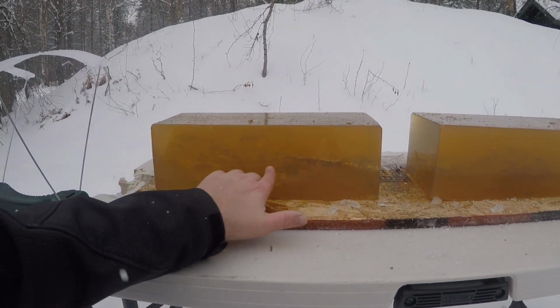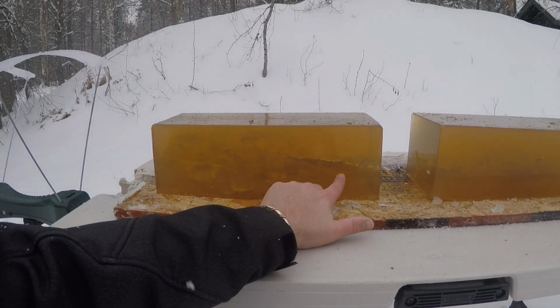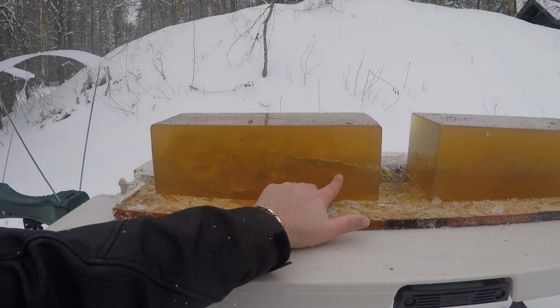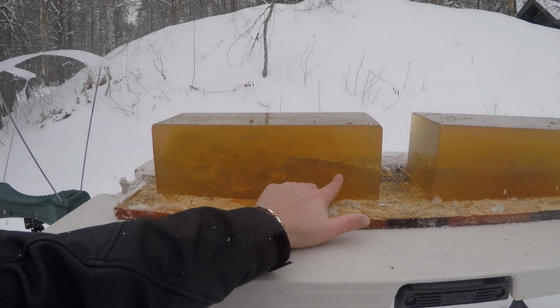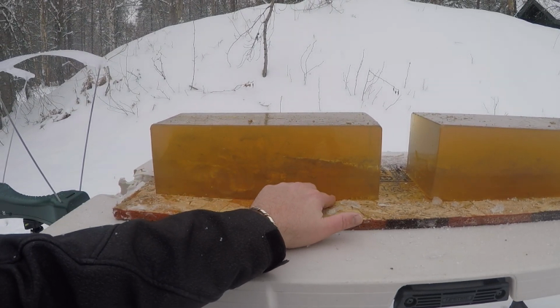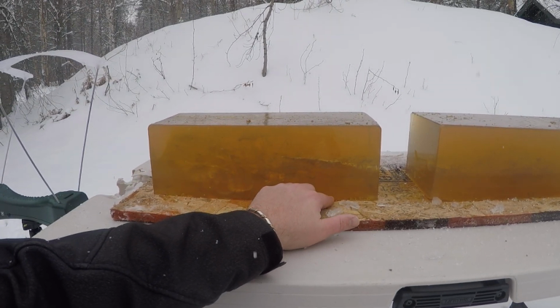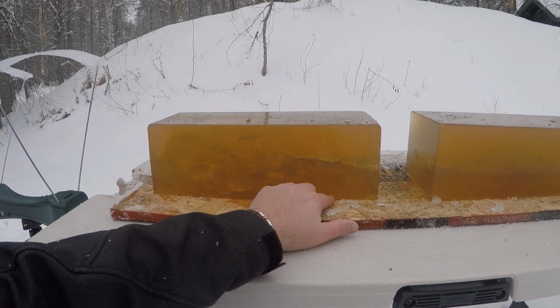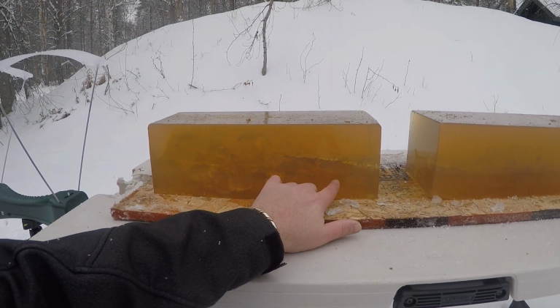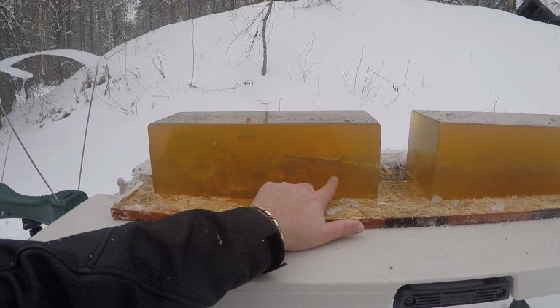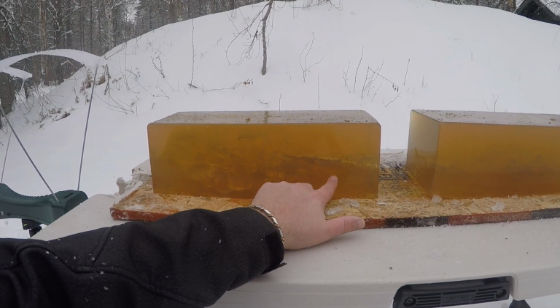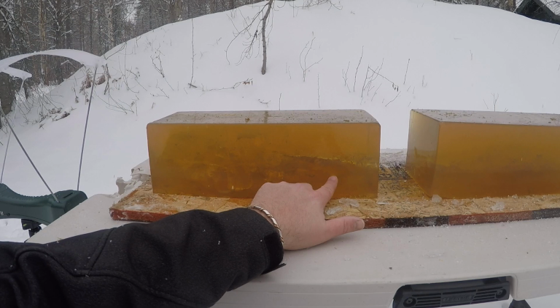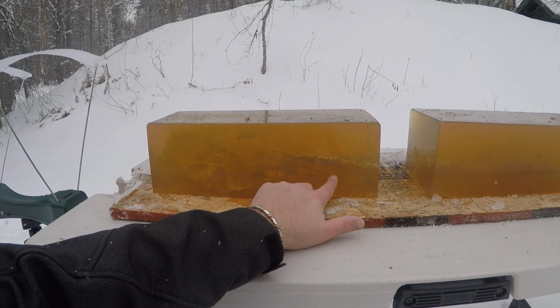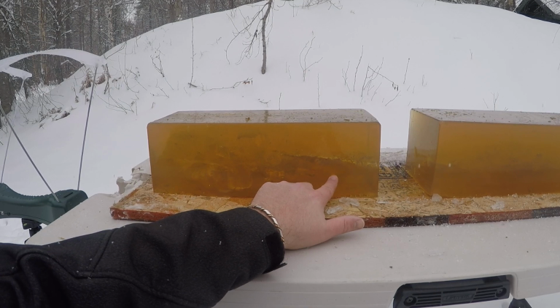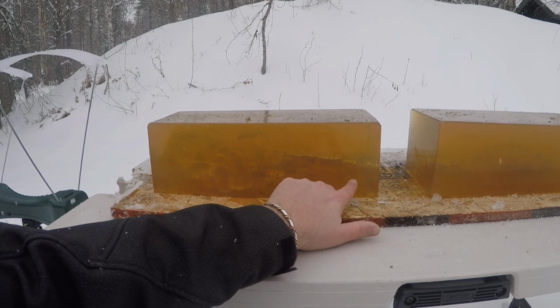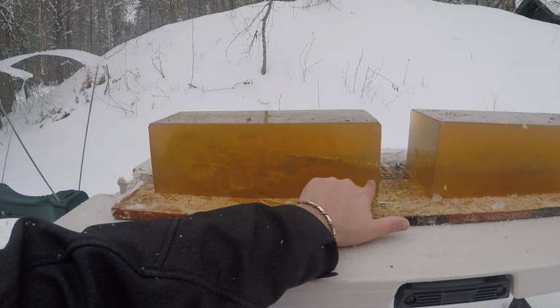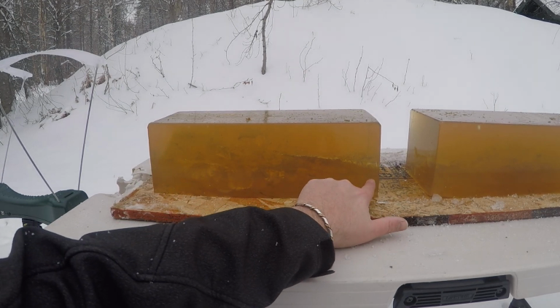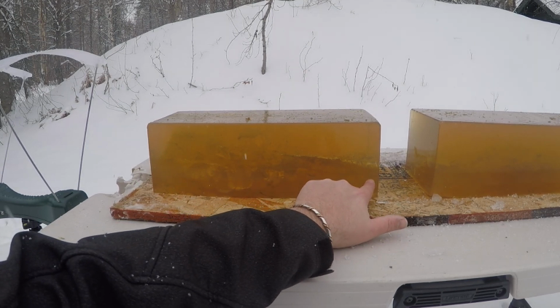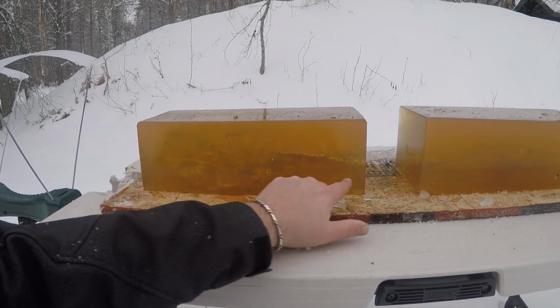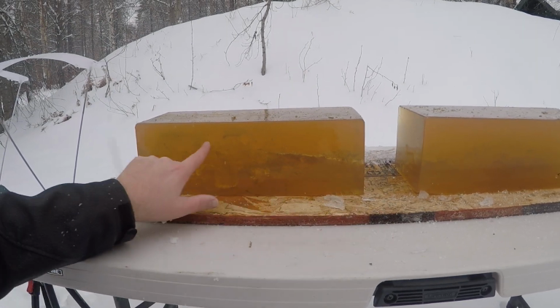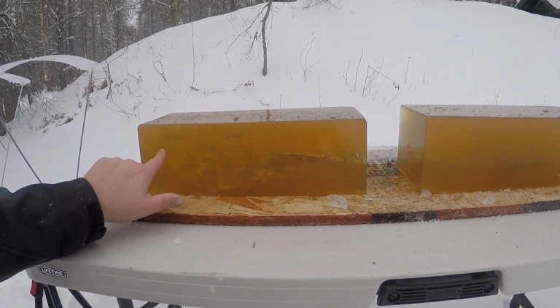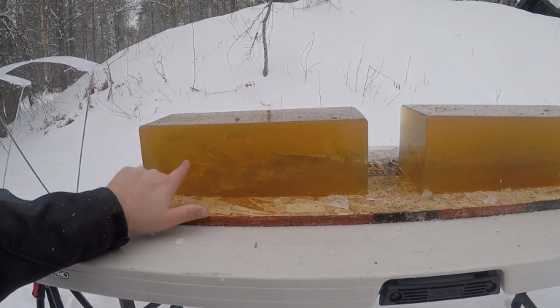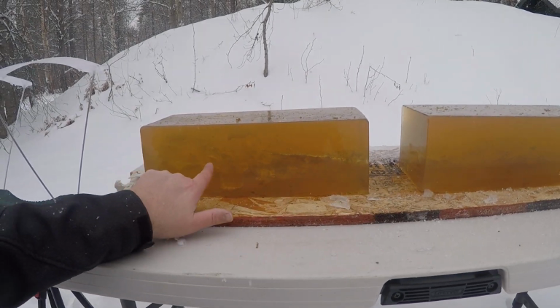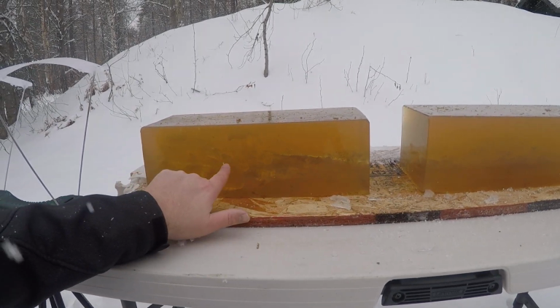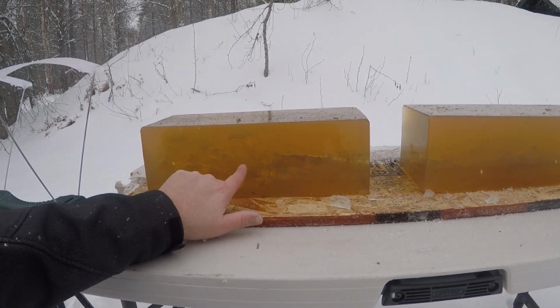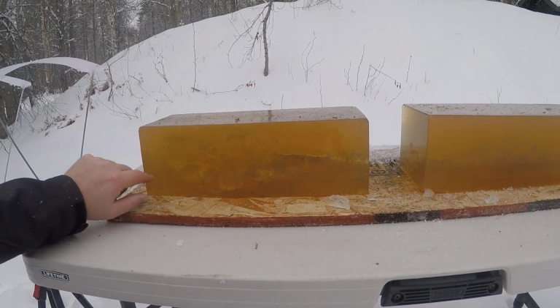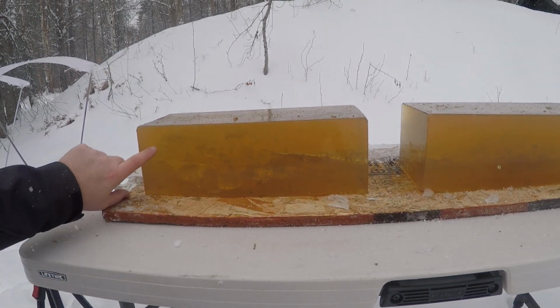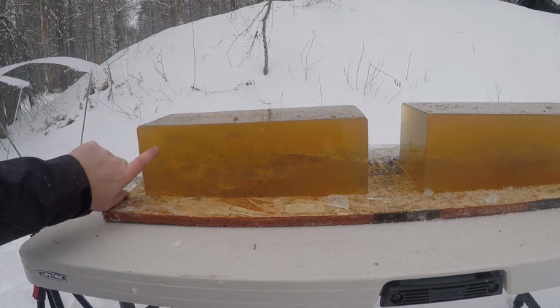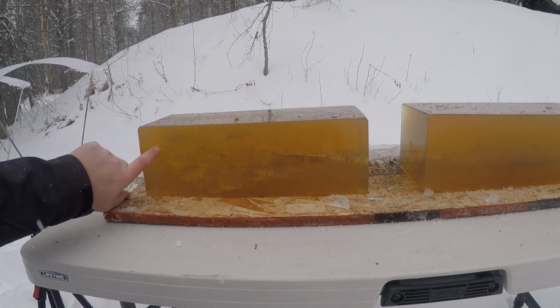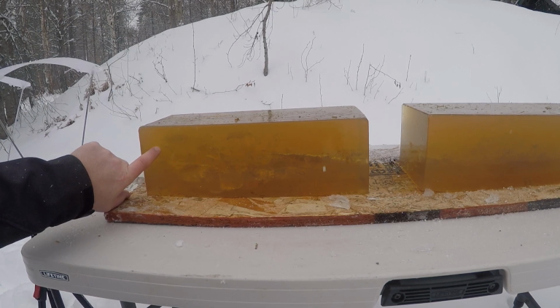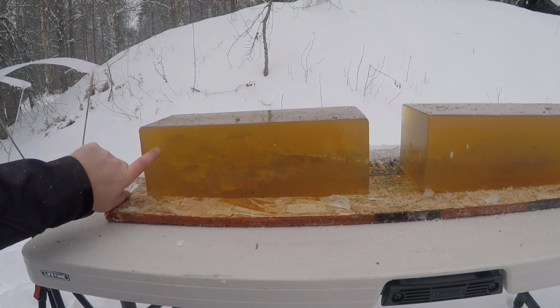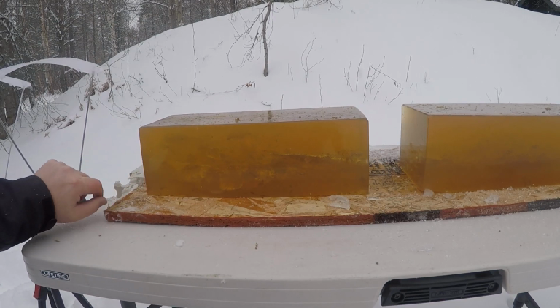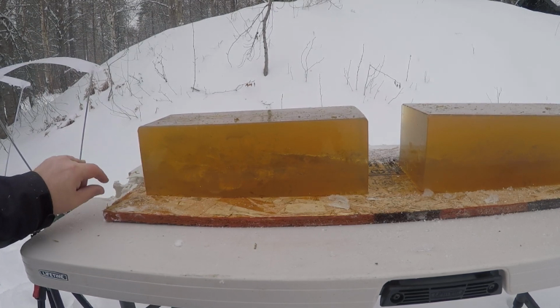Definitely got a pretty wound channel. I can see where it definitely grotesquely over-fragmented. There's my aluminum tip right there.